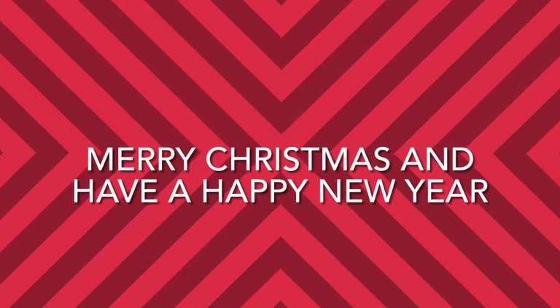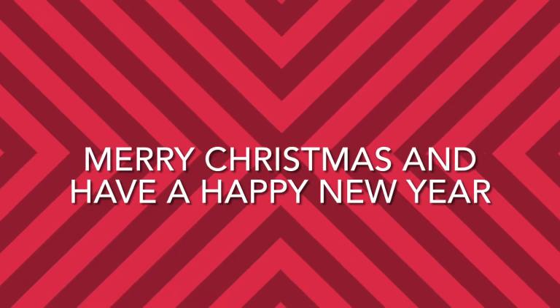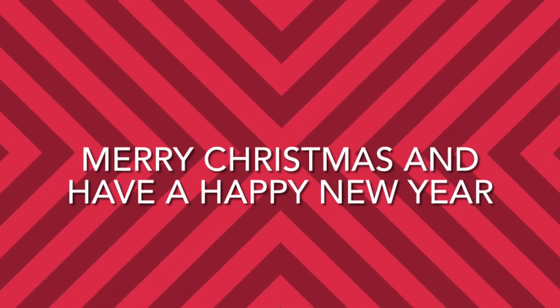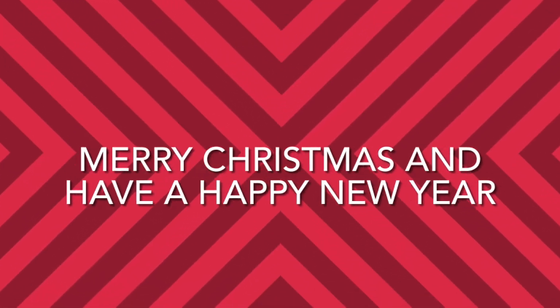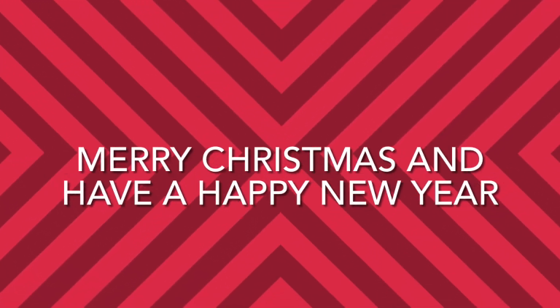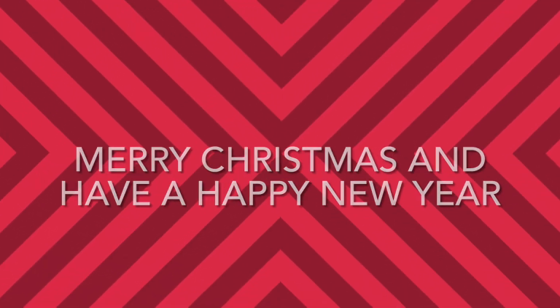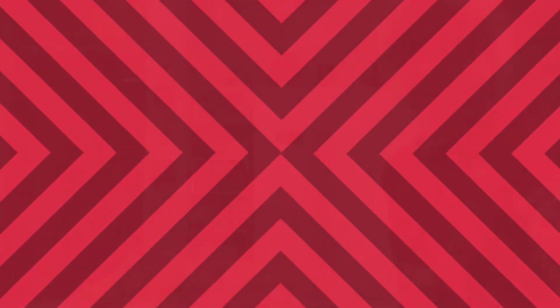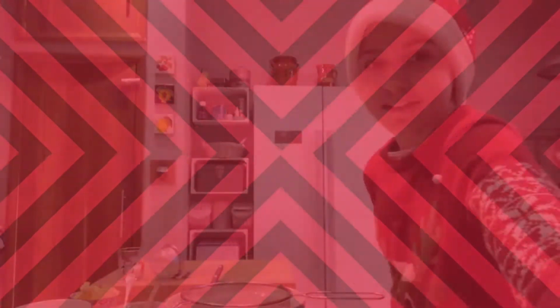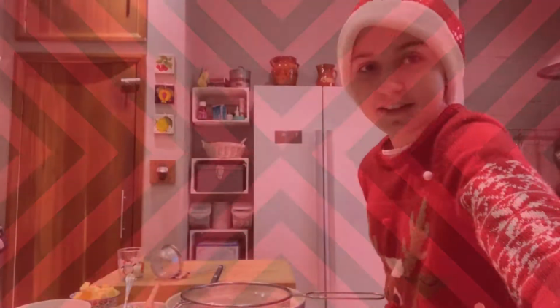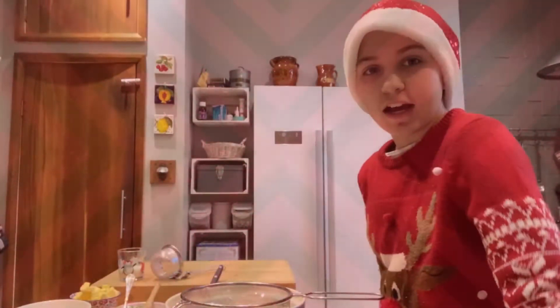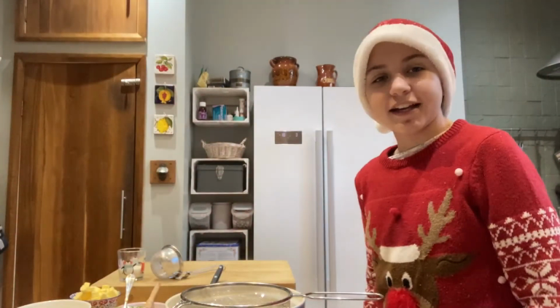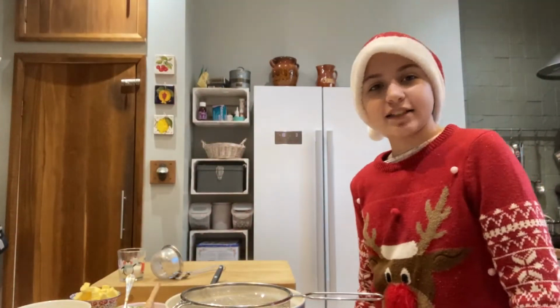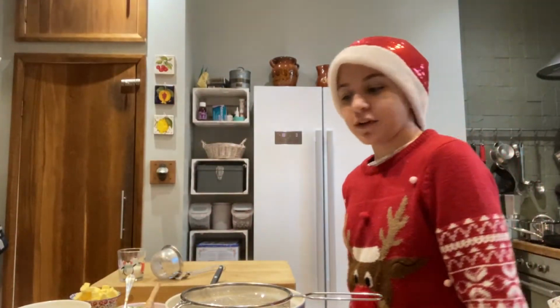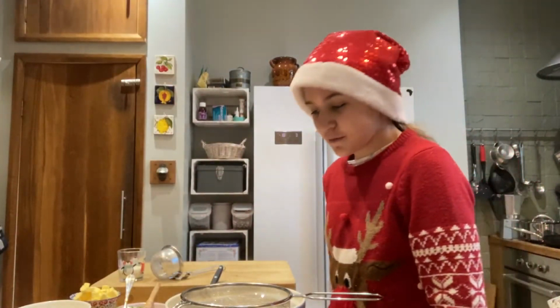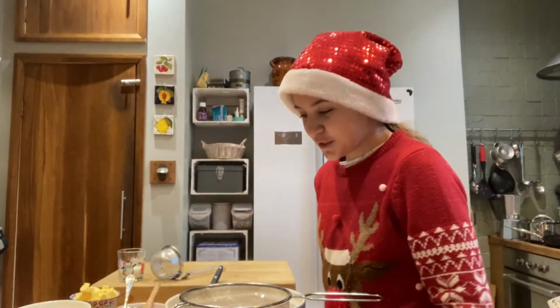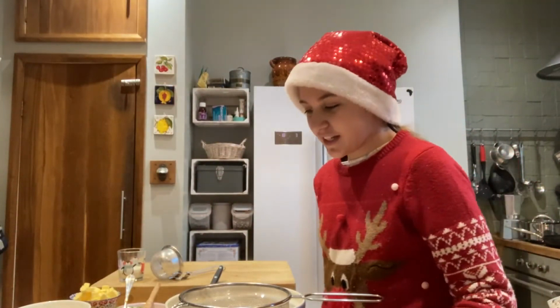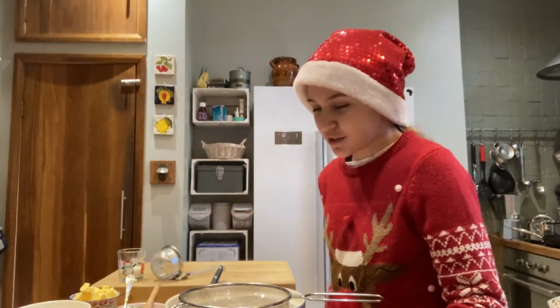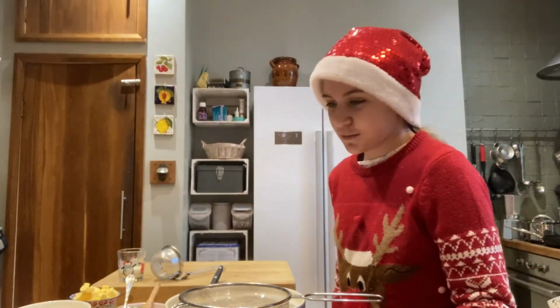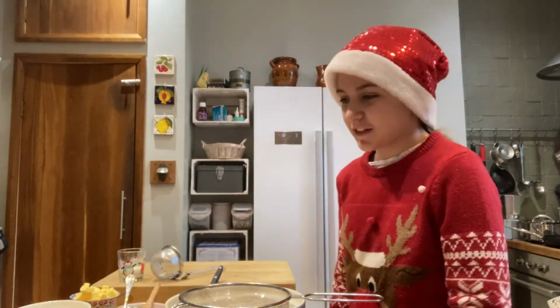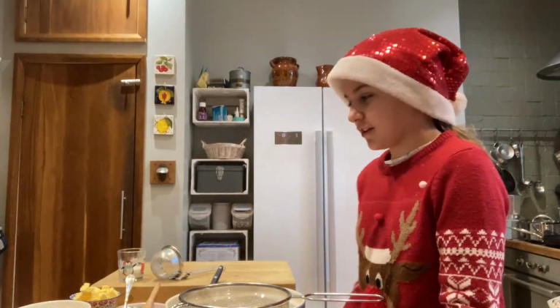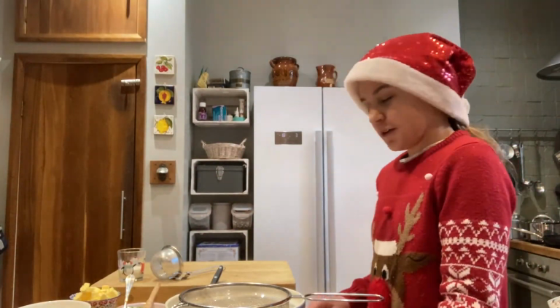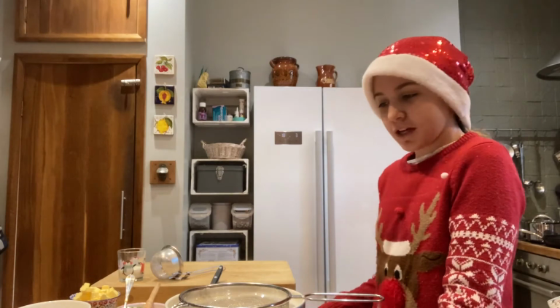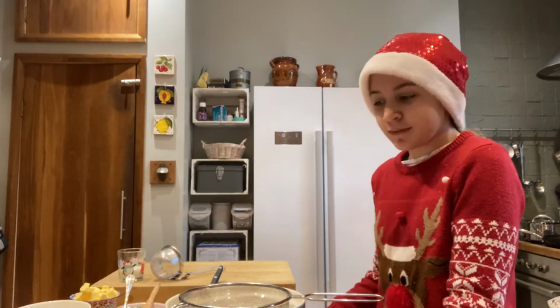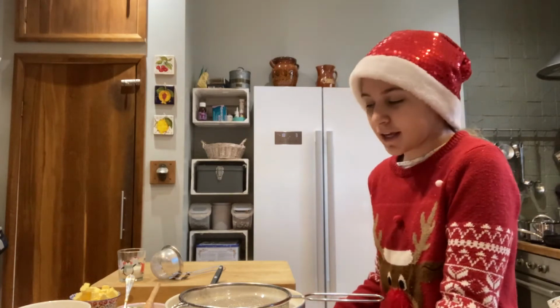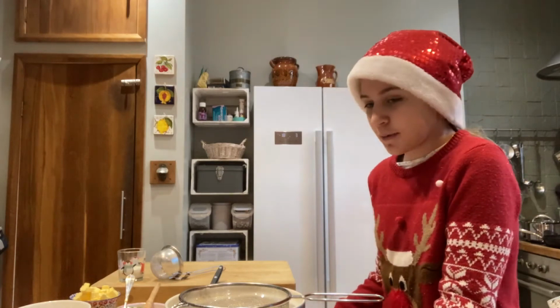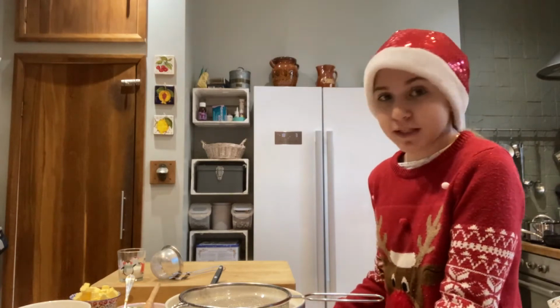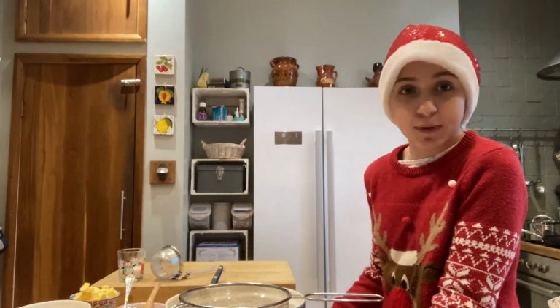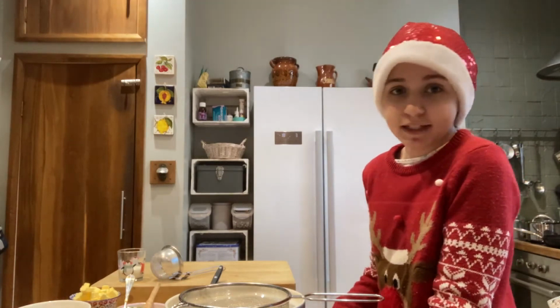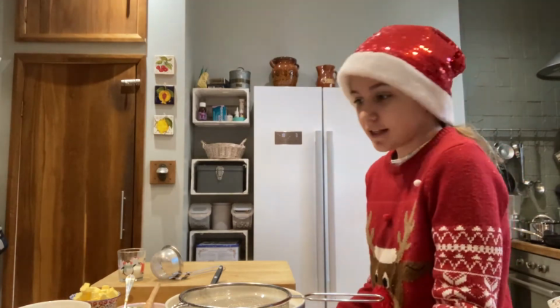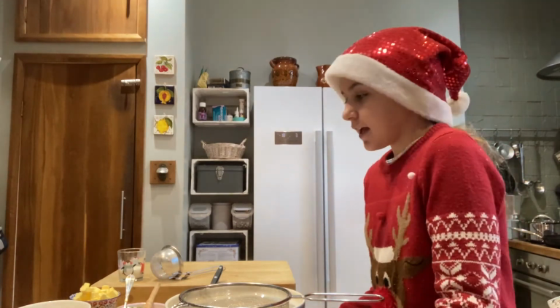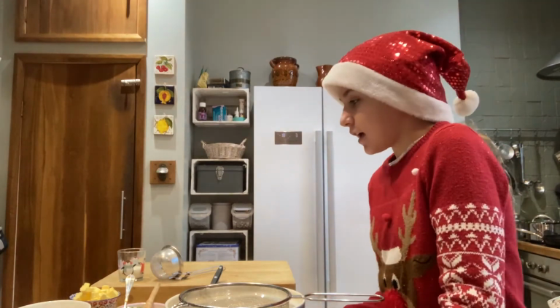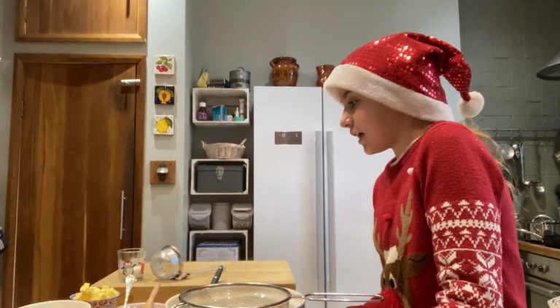Hi guys, and welcome to today's Christmas video. We're going to be making mince pies.